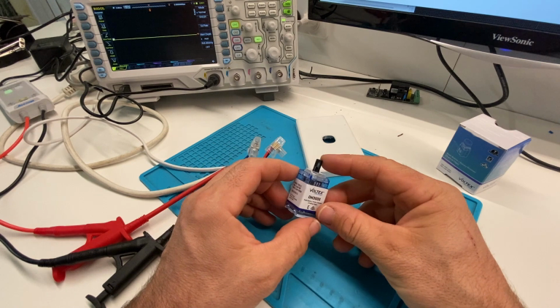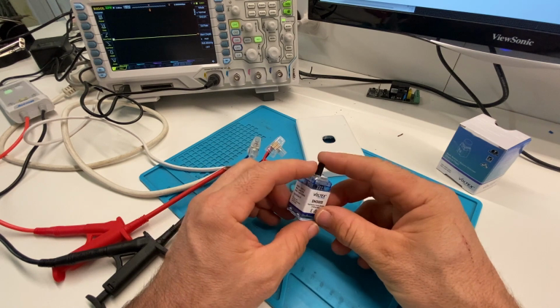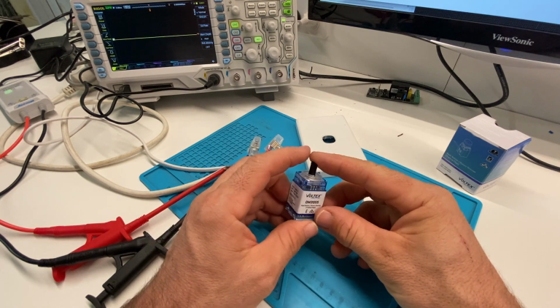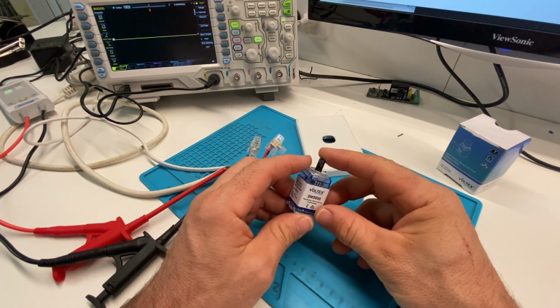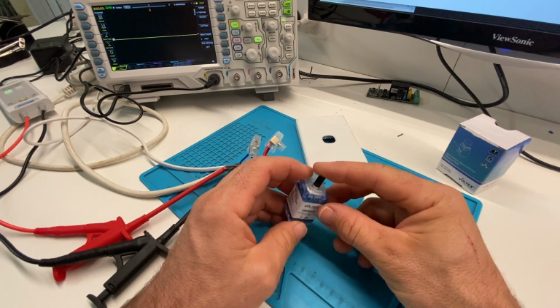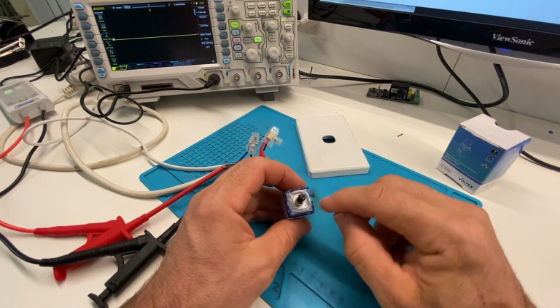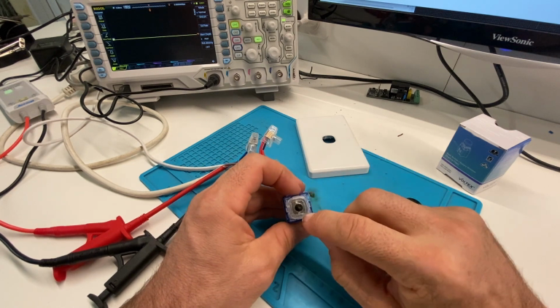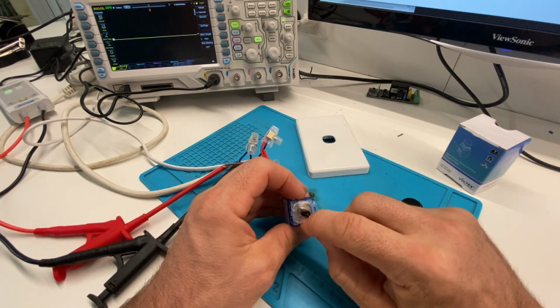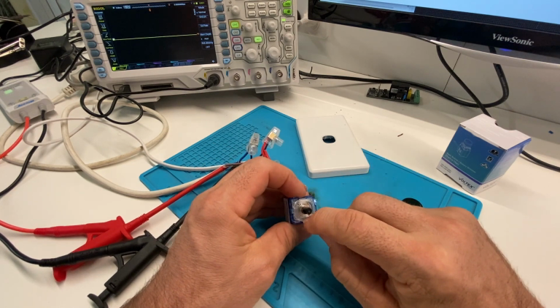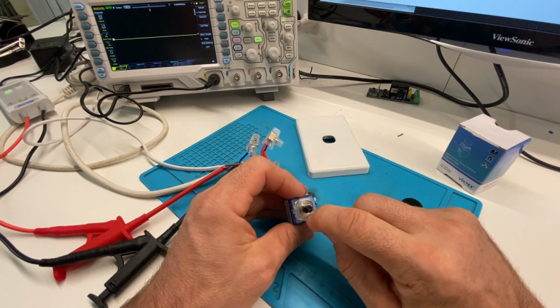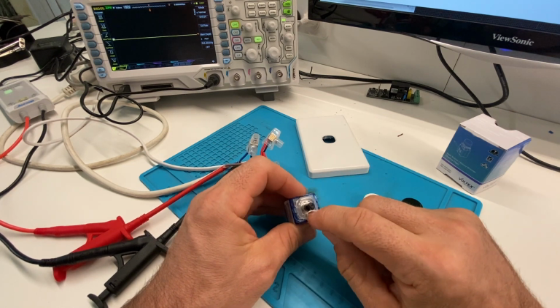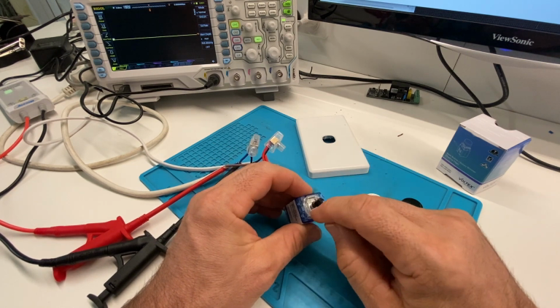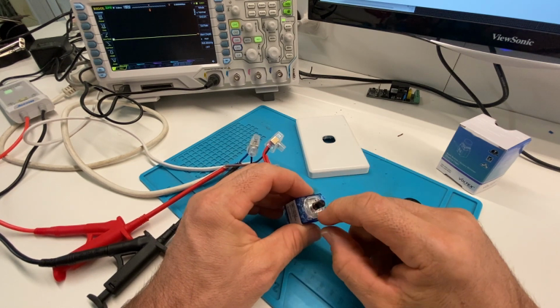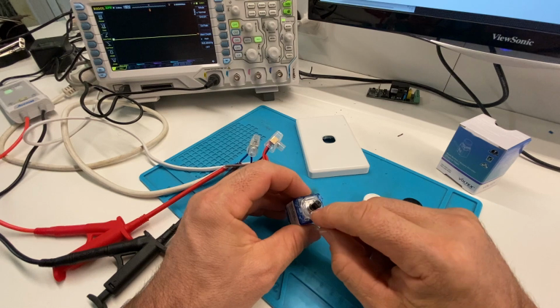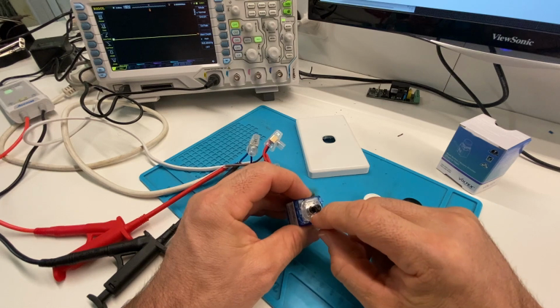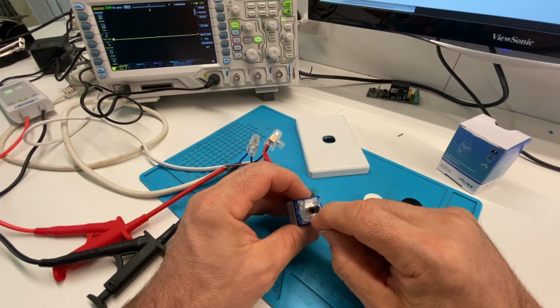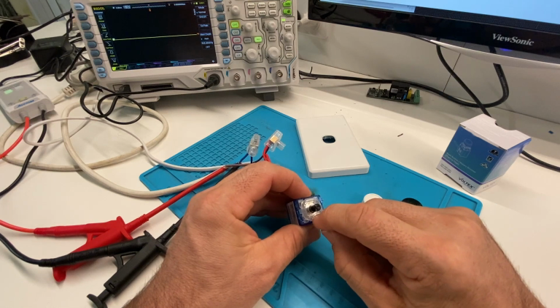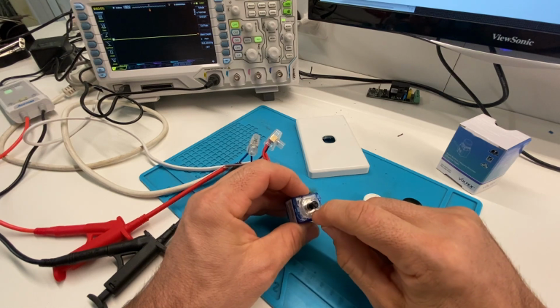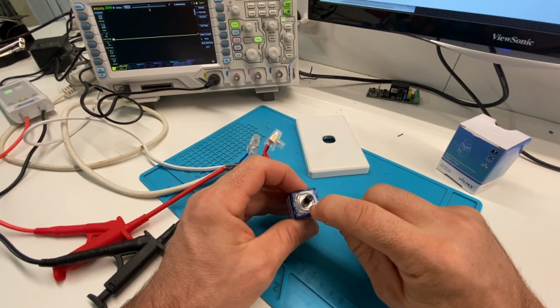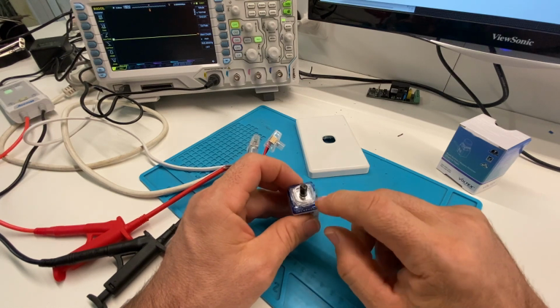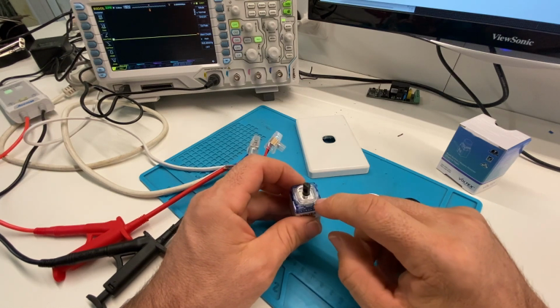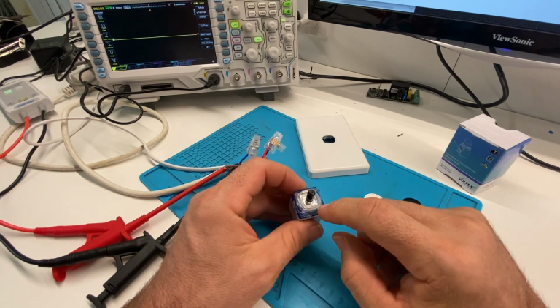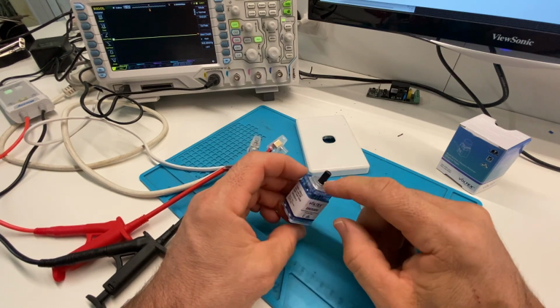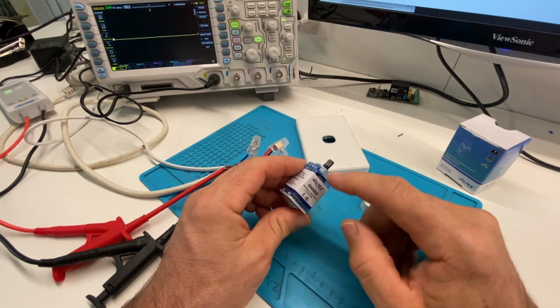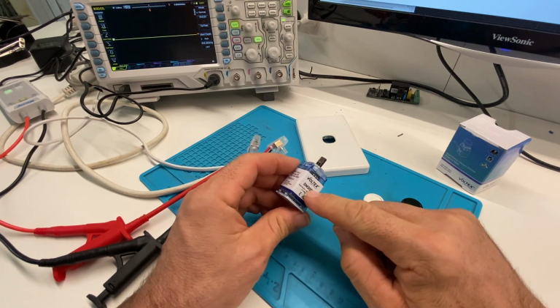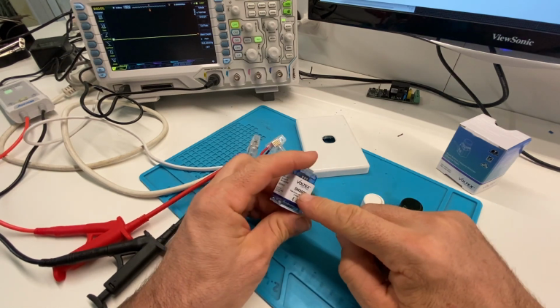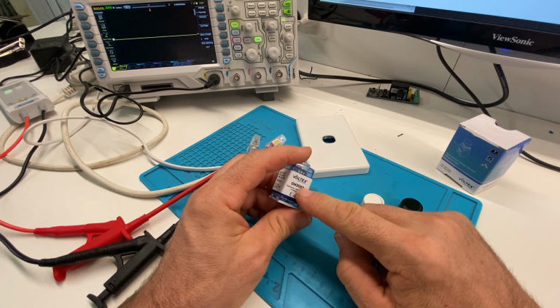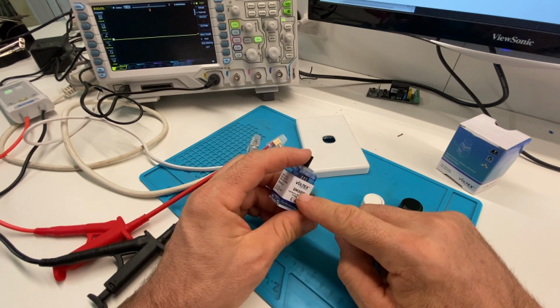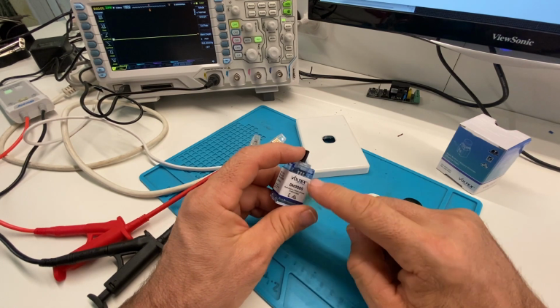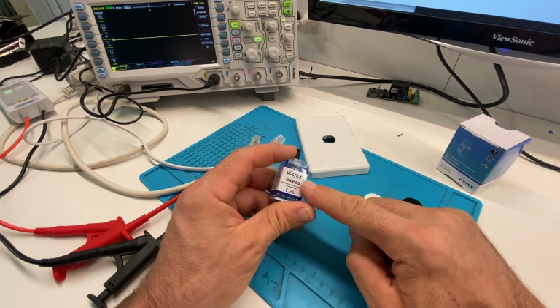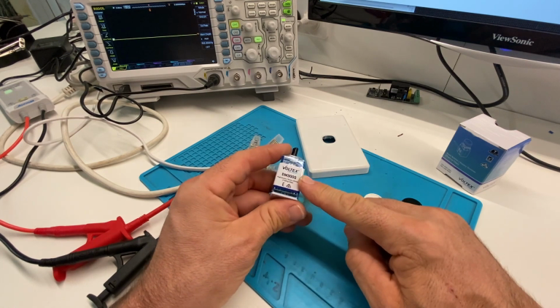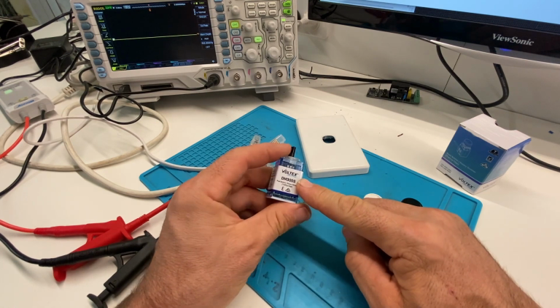Well, I'm going to take it apart and have a look inside. There's something that I want to try and do with this dimmer possibly, that I might be able to test out. So that's the plan — to take it apart — and I don't encourage you to take one apart.